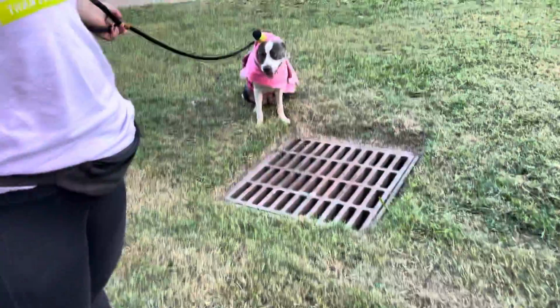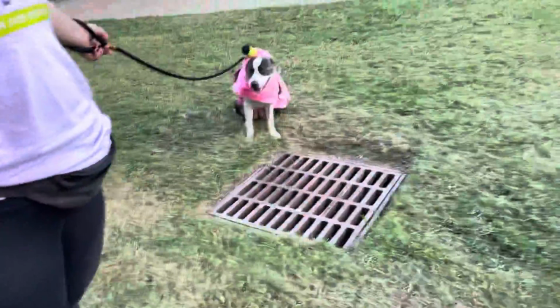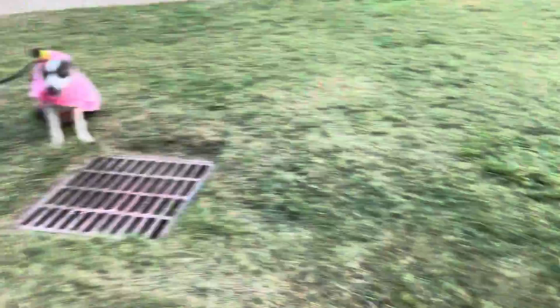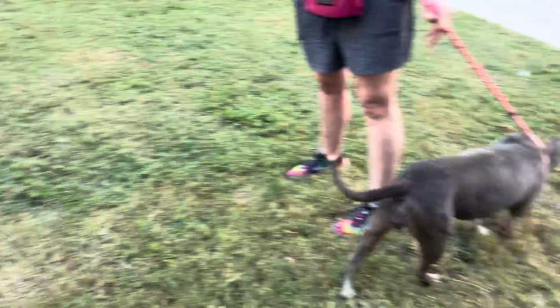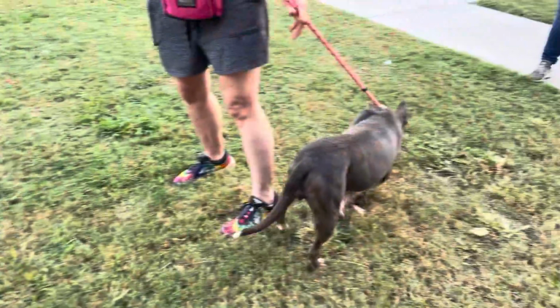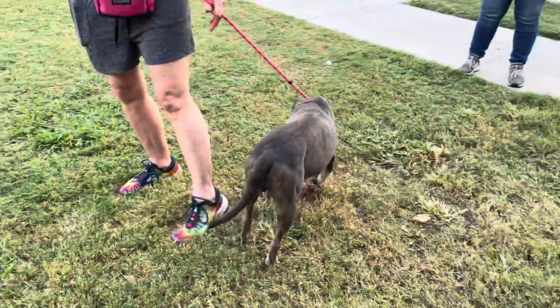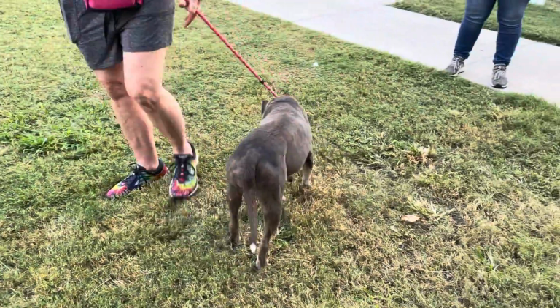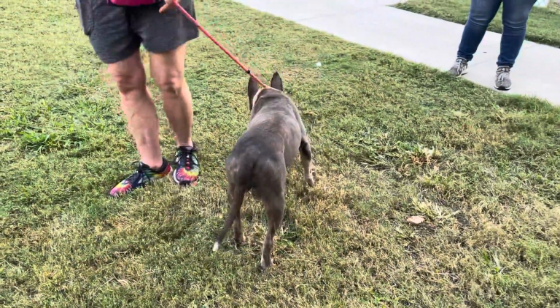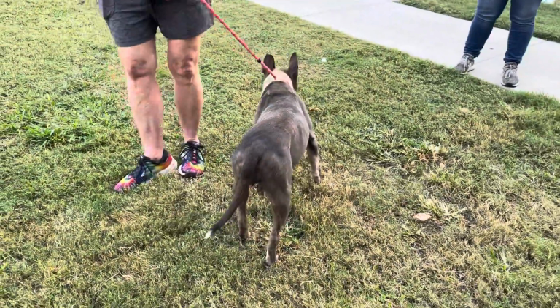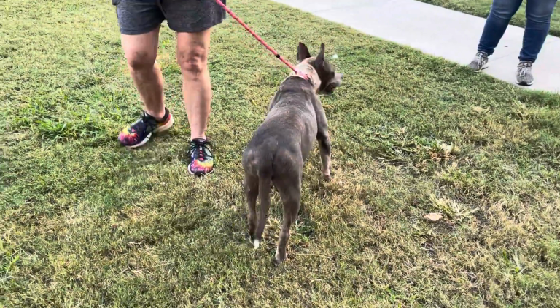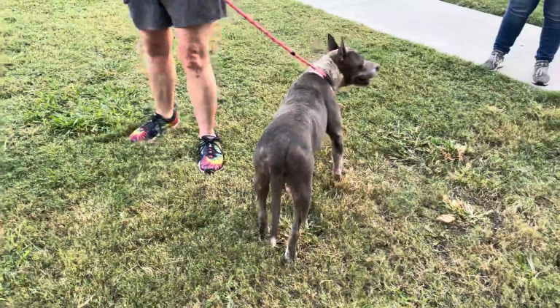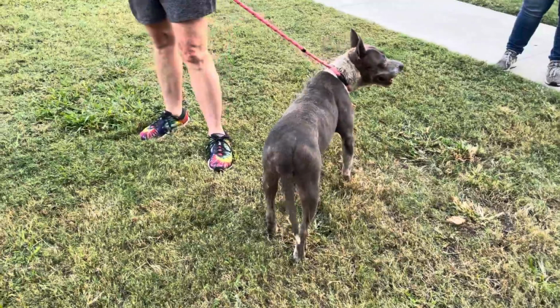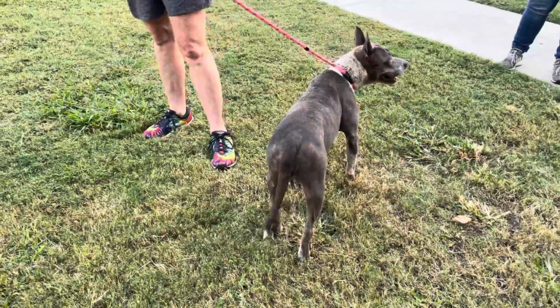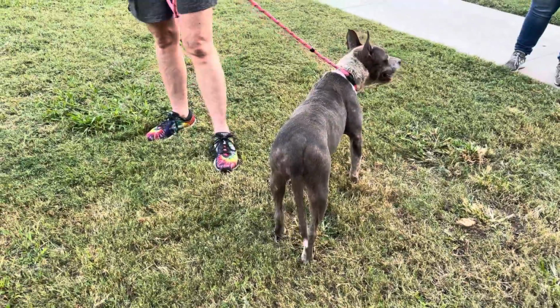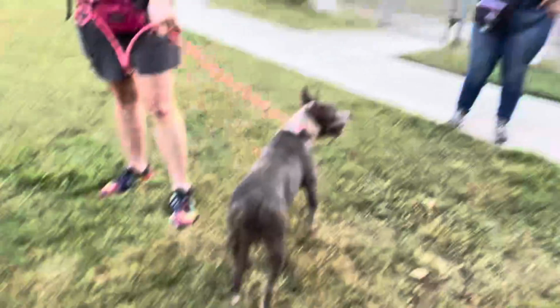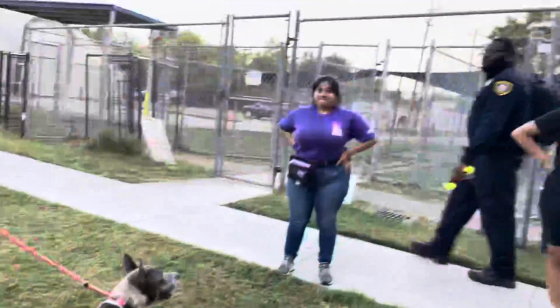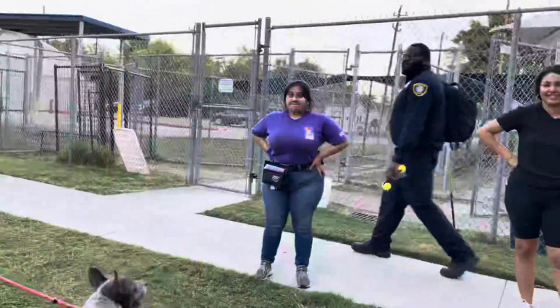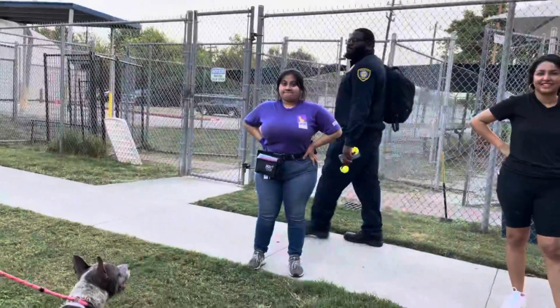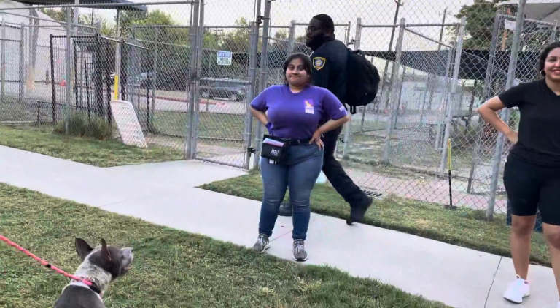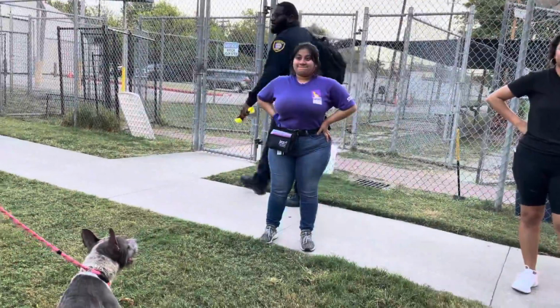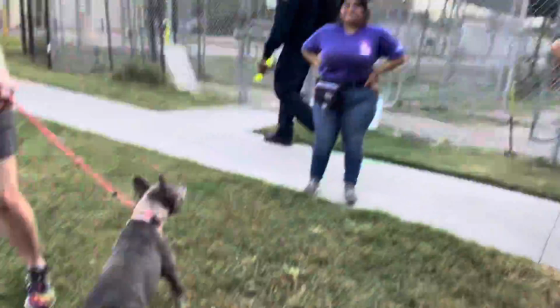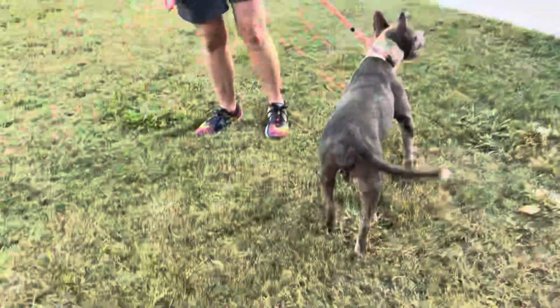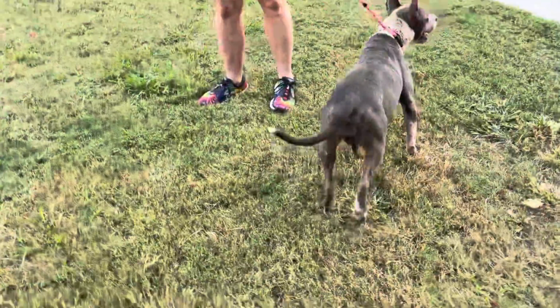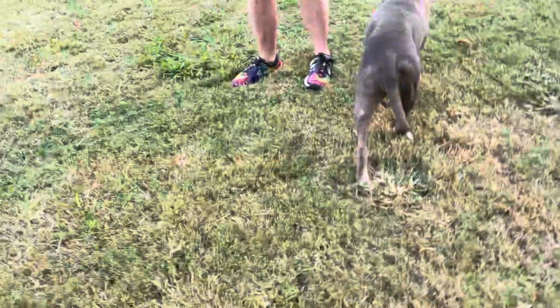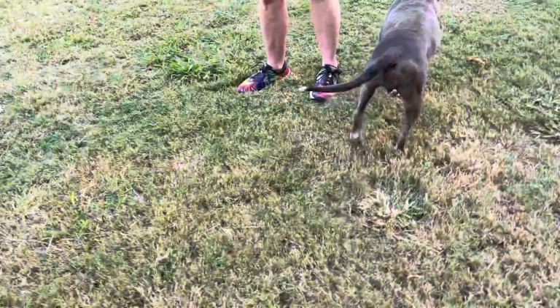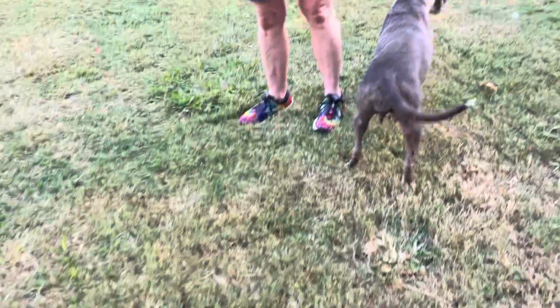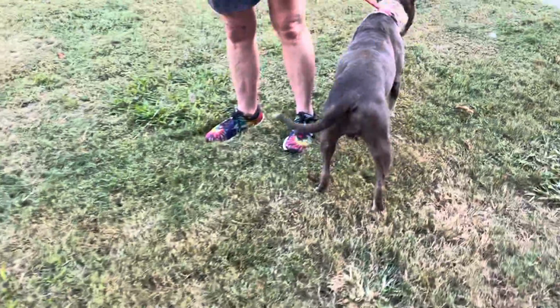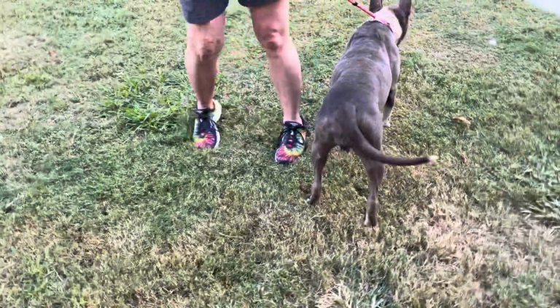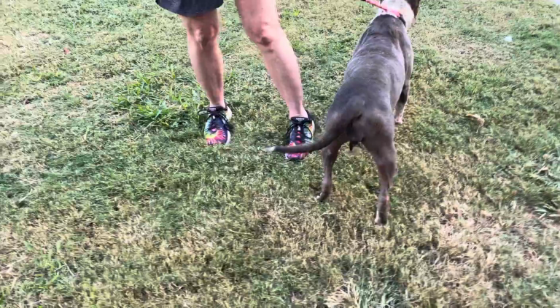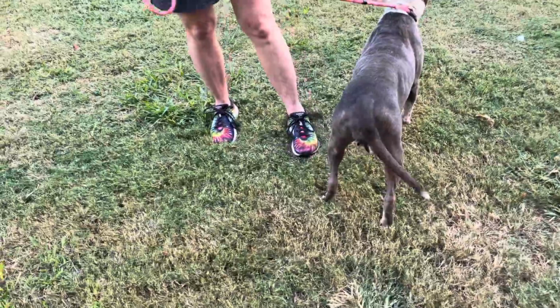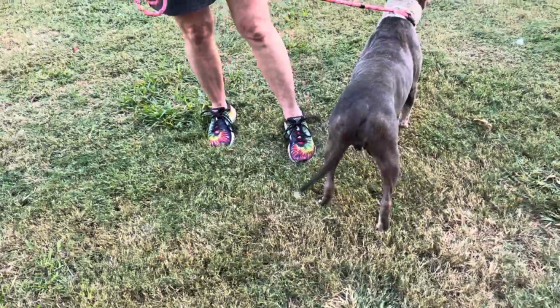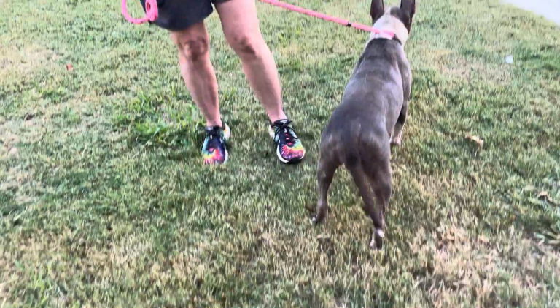We've got two beautiful females that are in South Building right now. It's the end of the day, they're about to come in. The warden is standing right there, ready to come and grab them. We've got to get them inside, but they've been outside having a fantastic day.